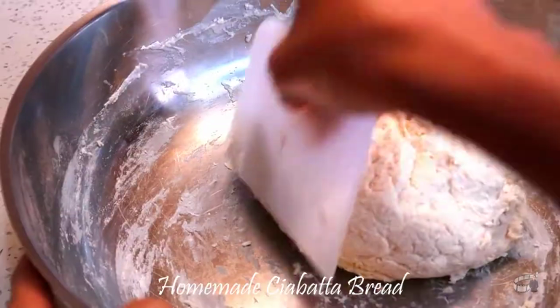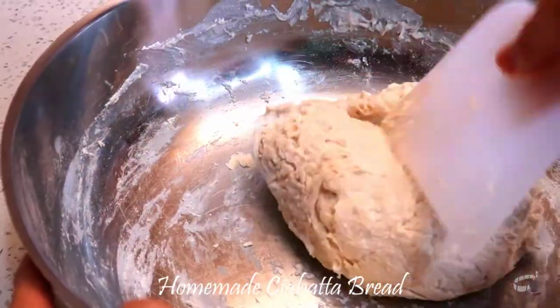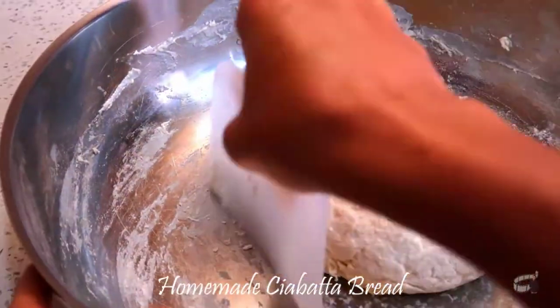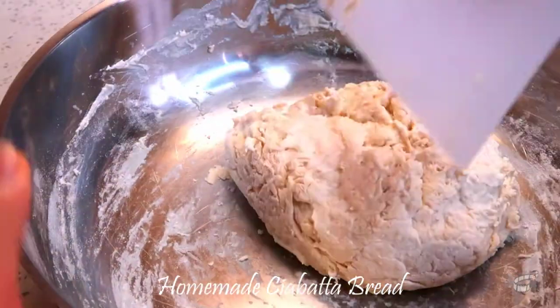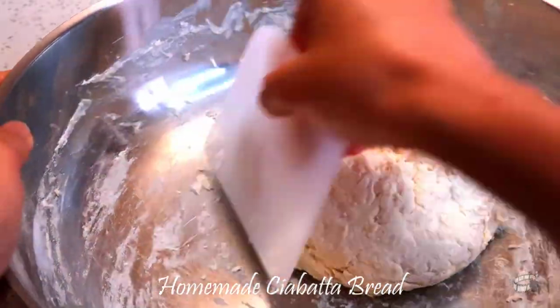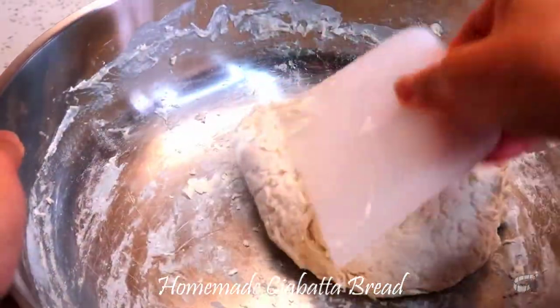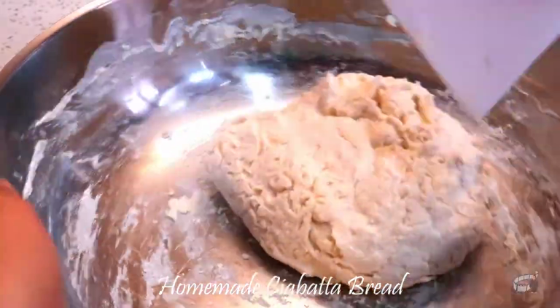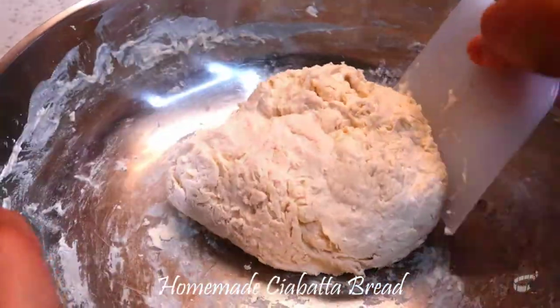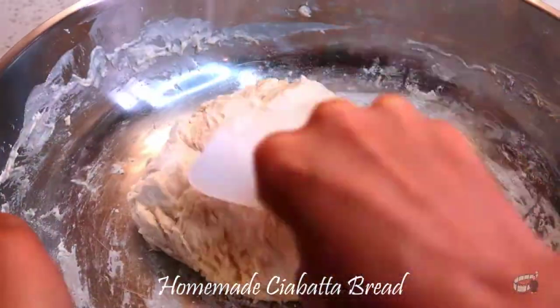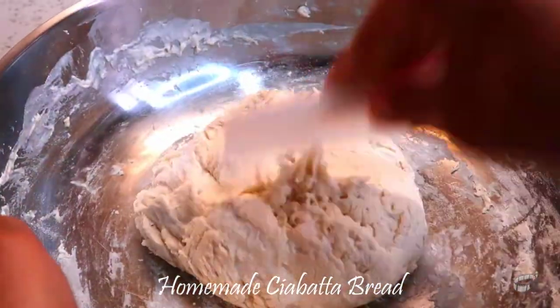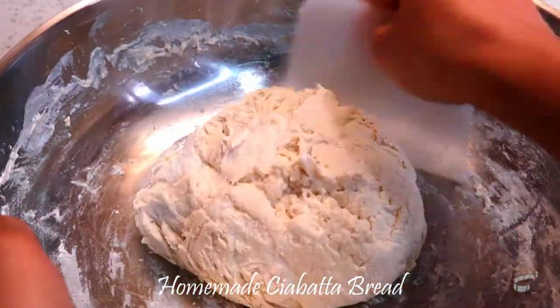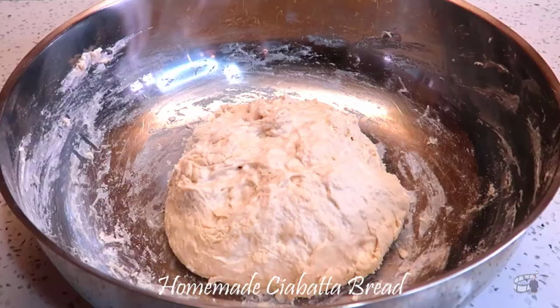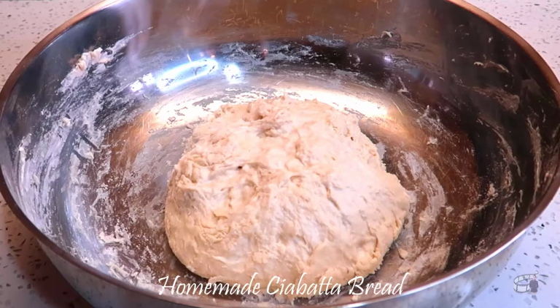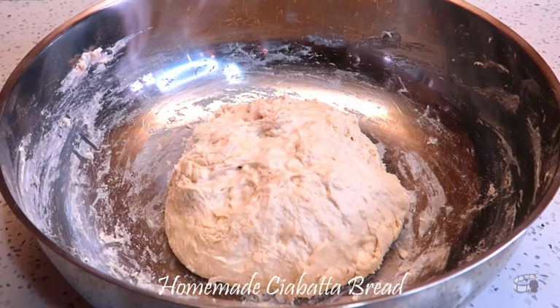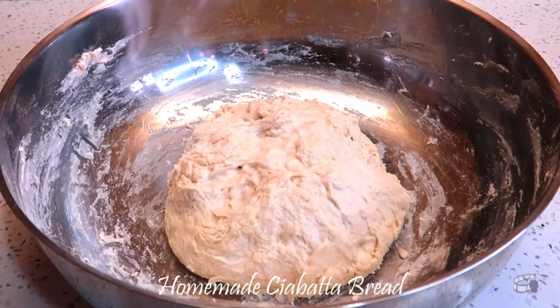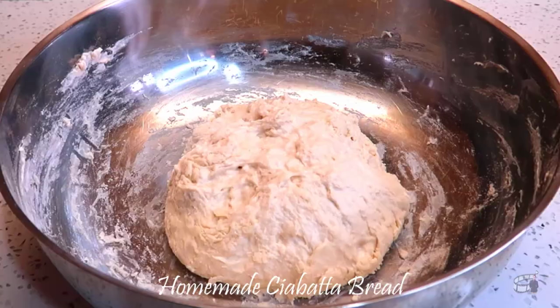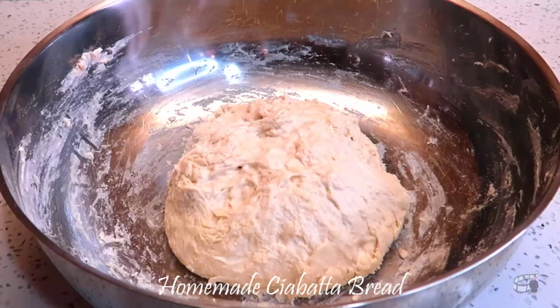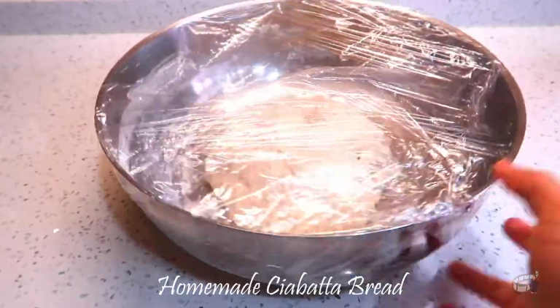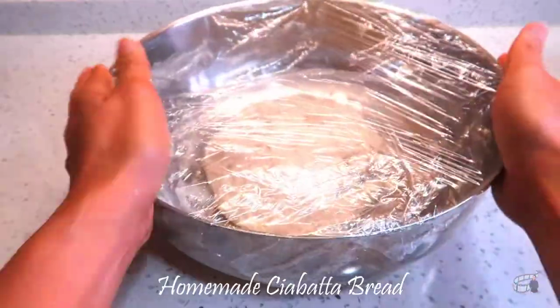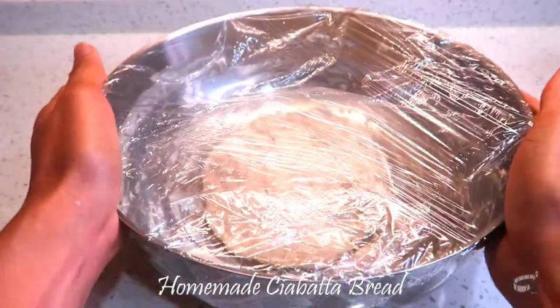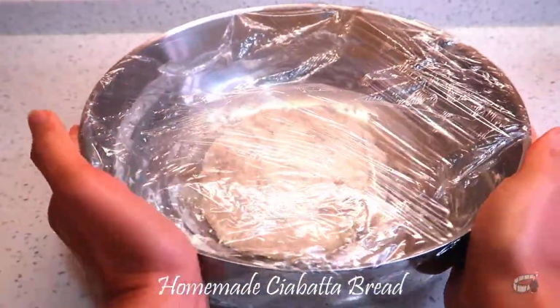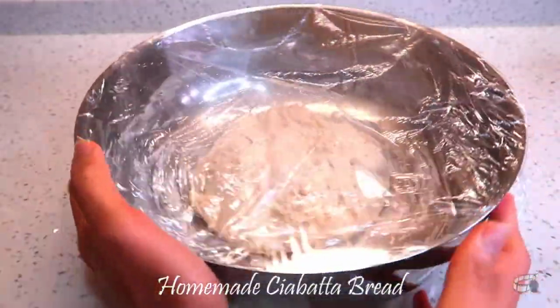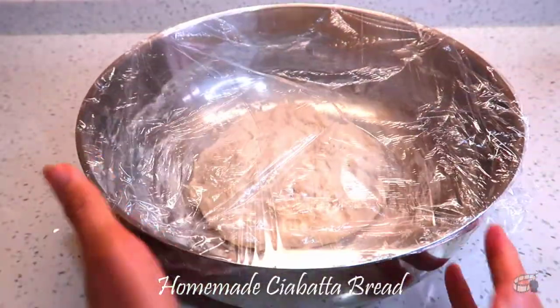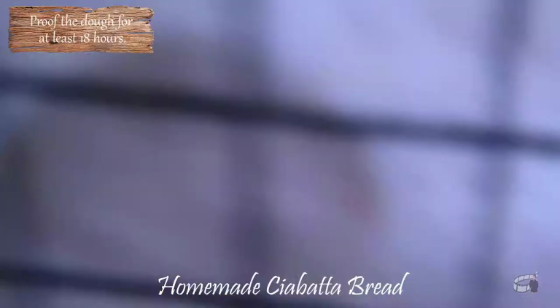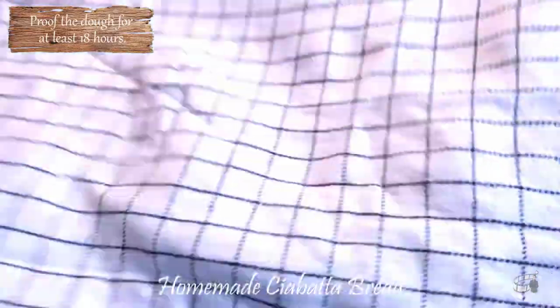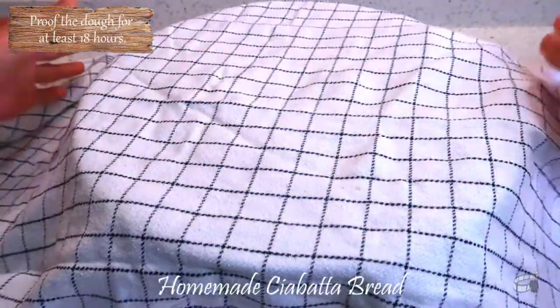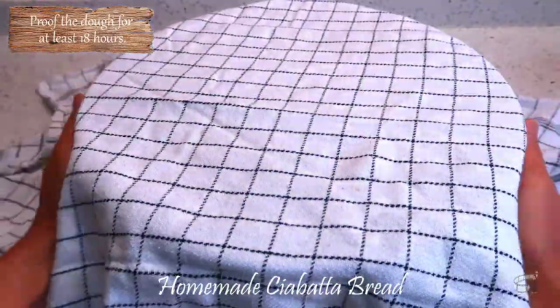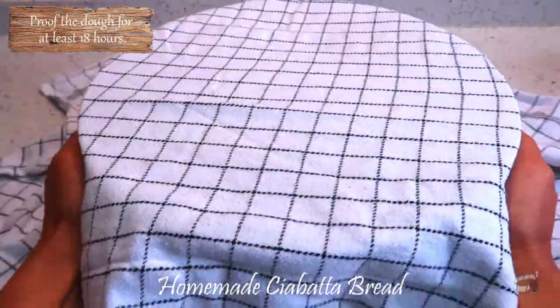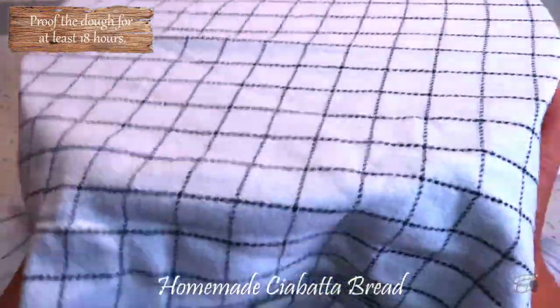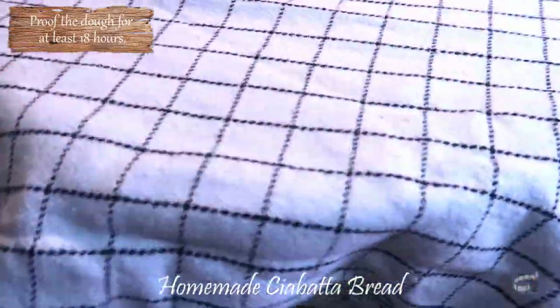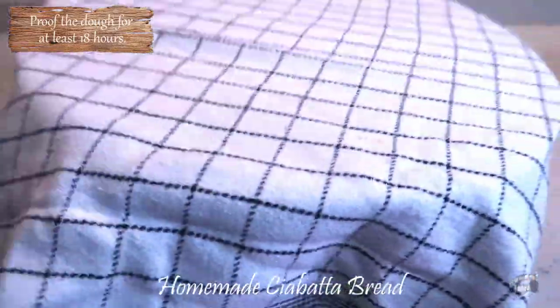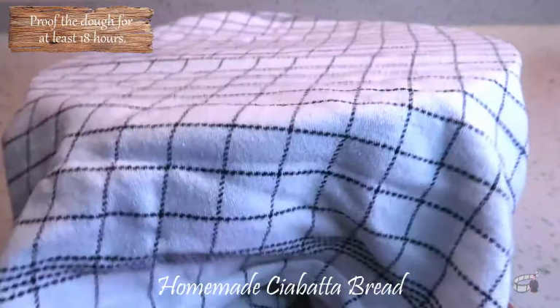In the same bowl, form the dough into a ball and cover the bowl with plastic wrap and a clean kitchen towel. Let it rest at room temperature for about 18 hours.